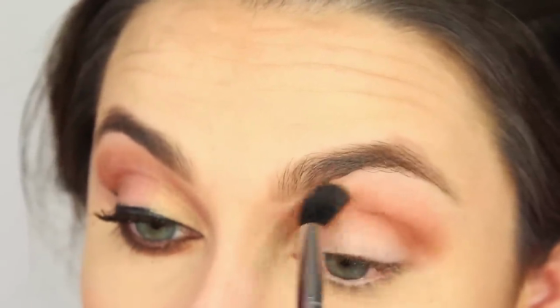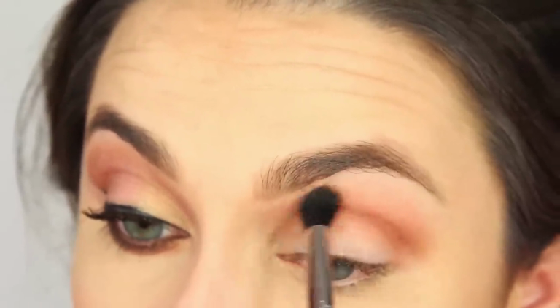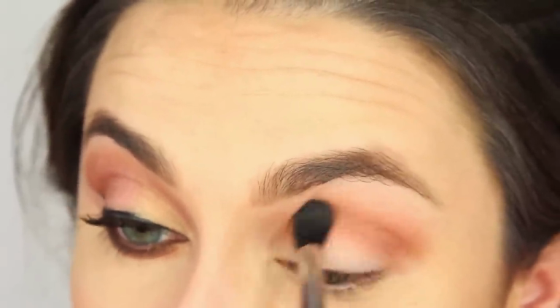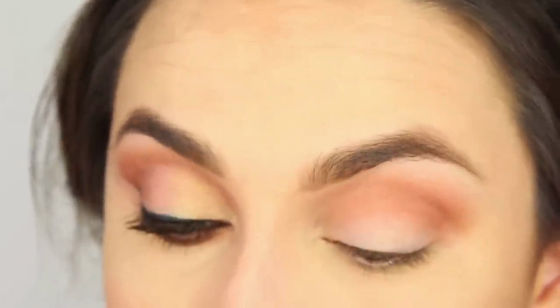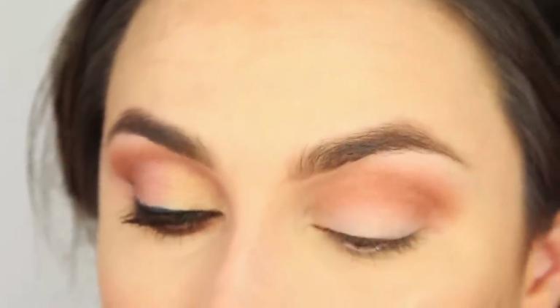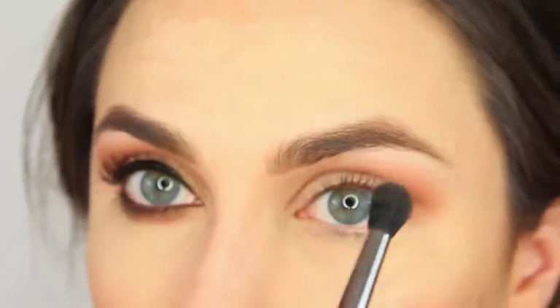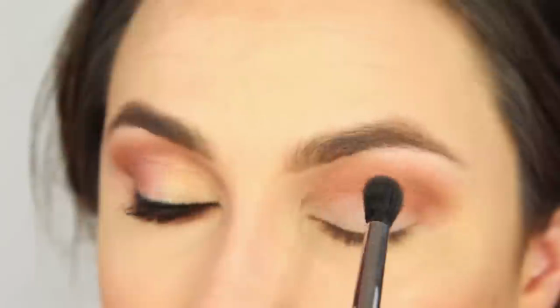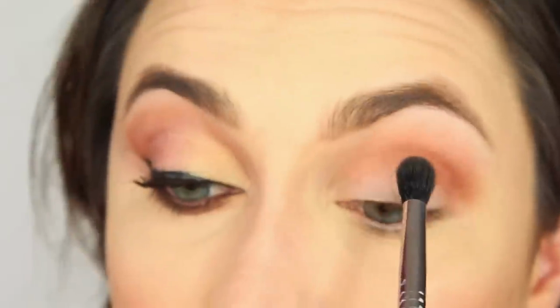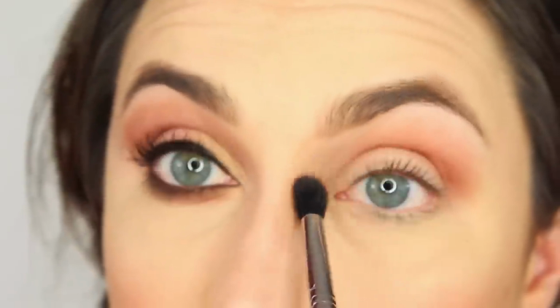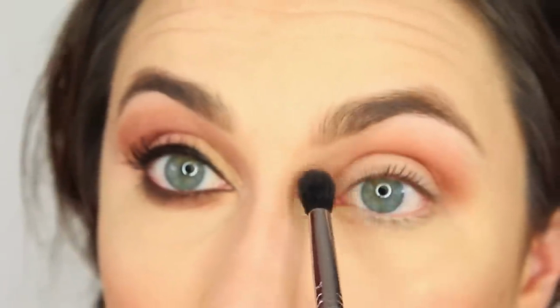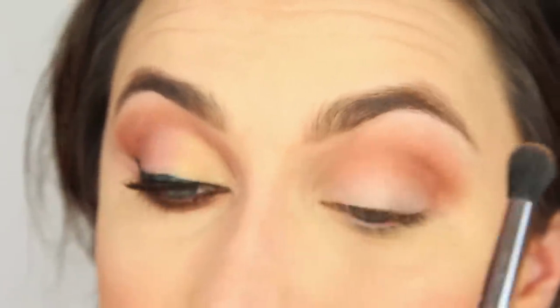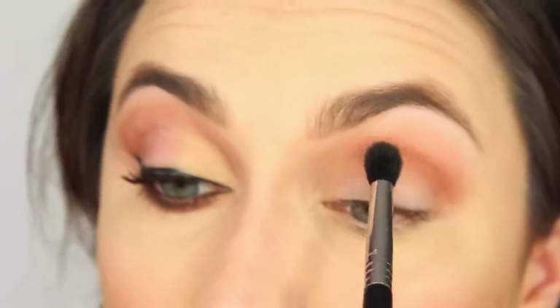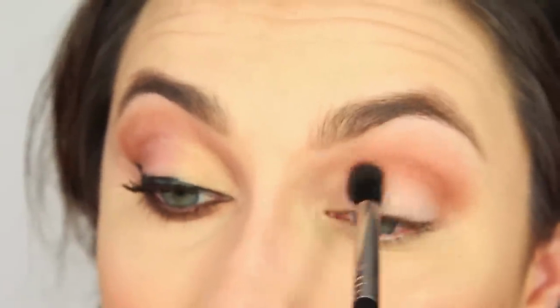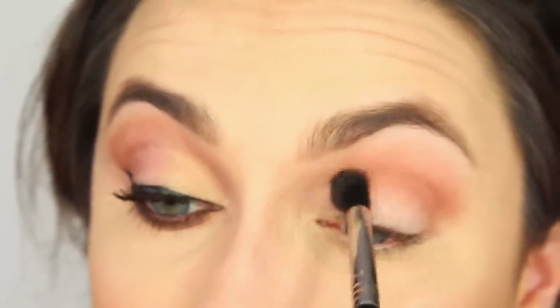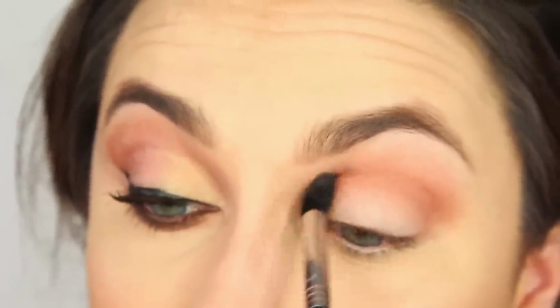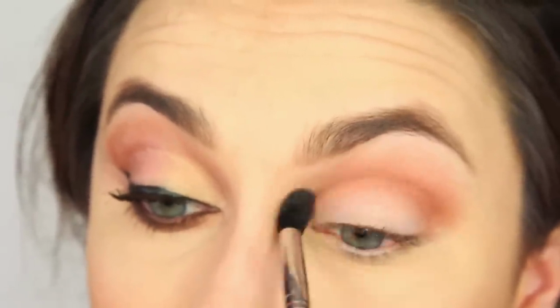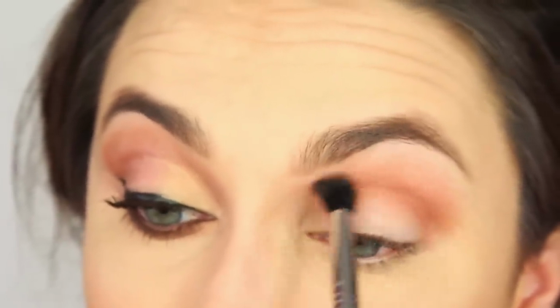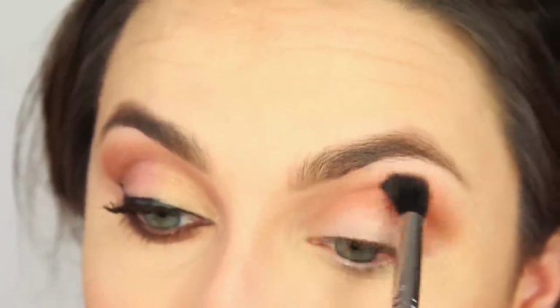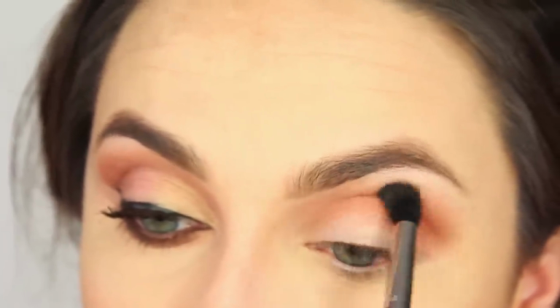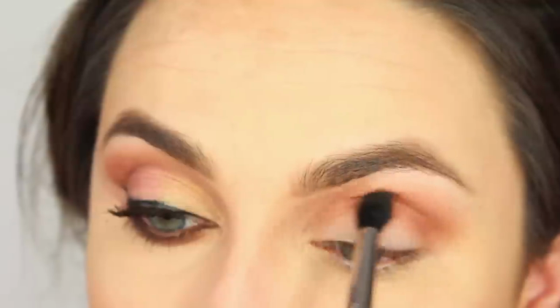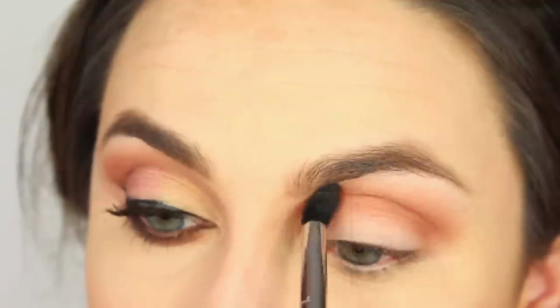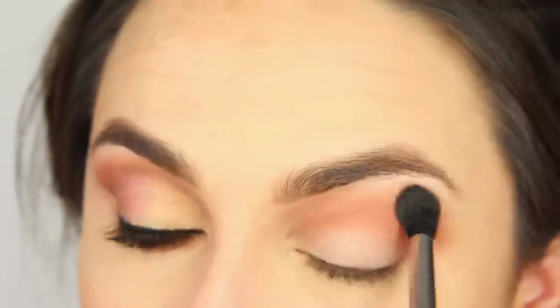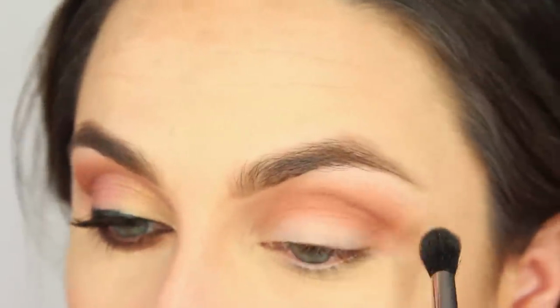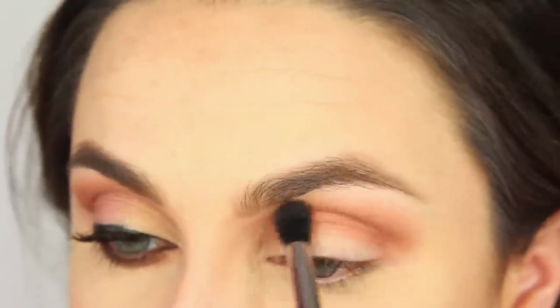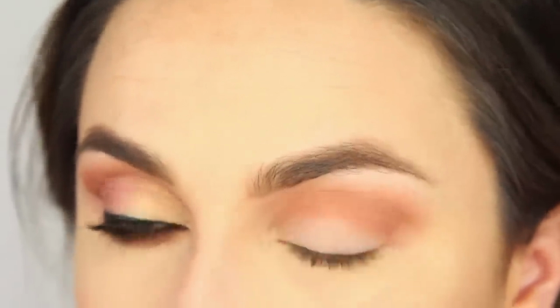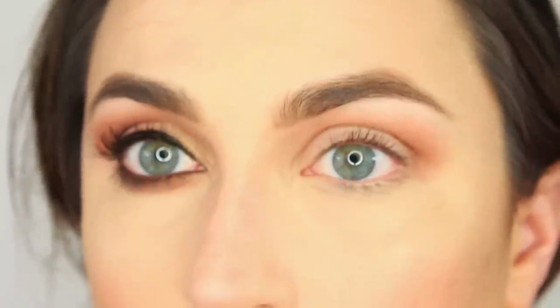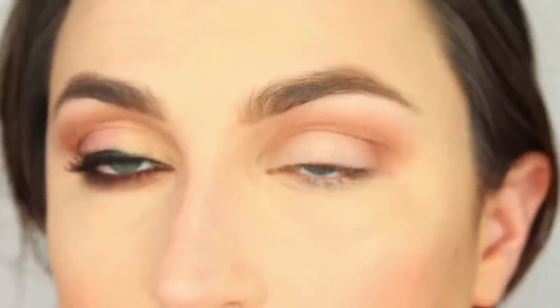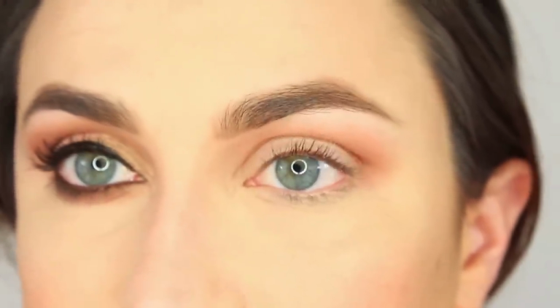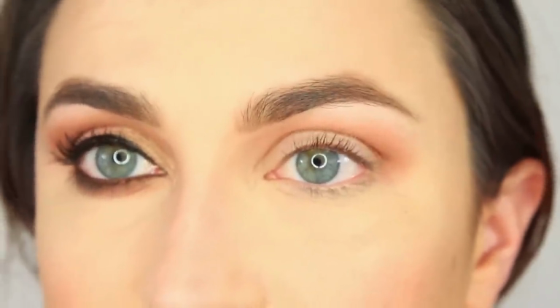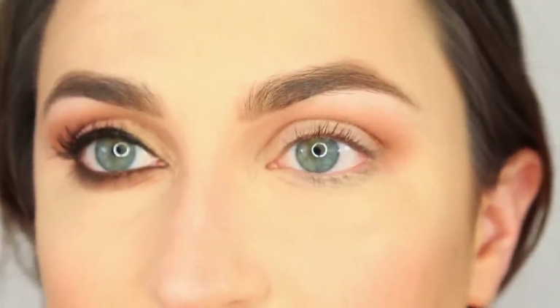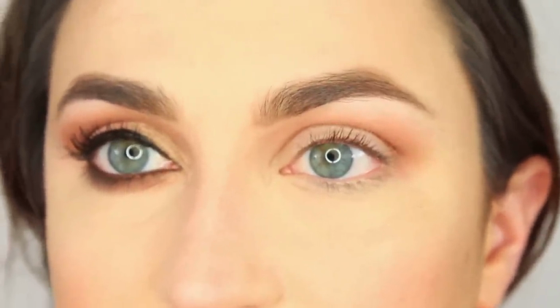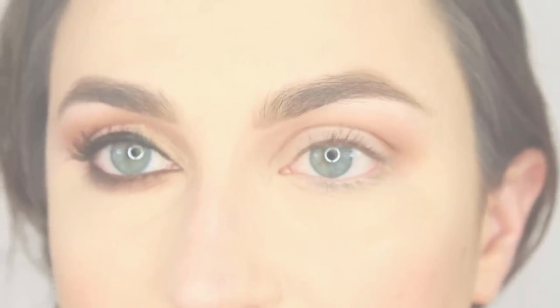Bring it all the way over. I definitely brought this crease color more into the inner corner than I usually do. I like it — I love it.